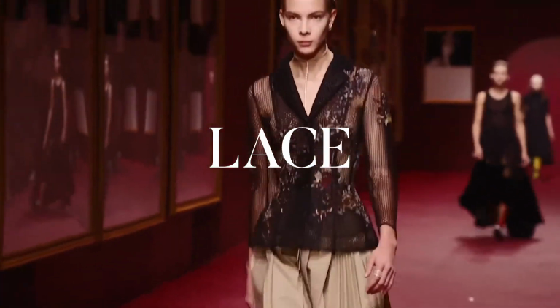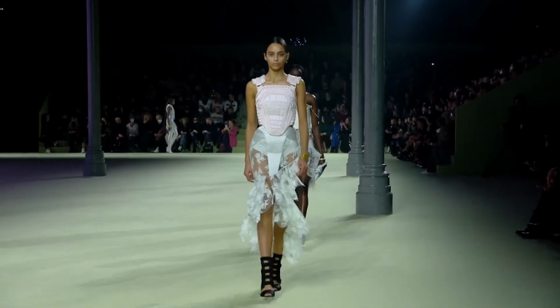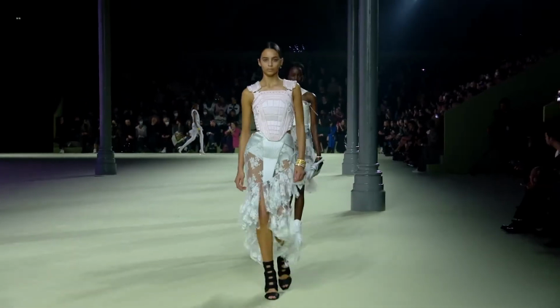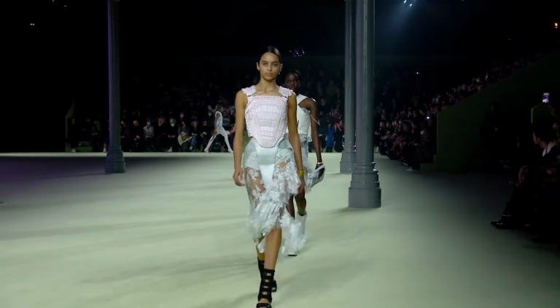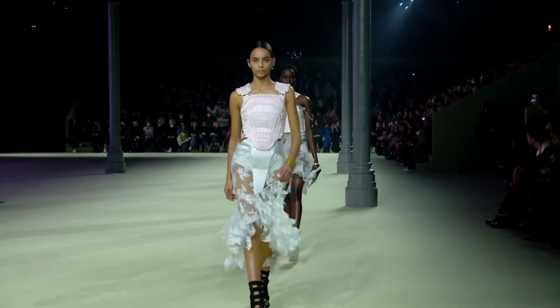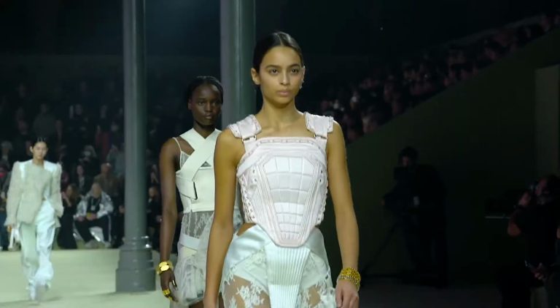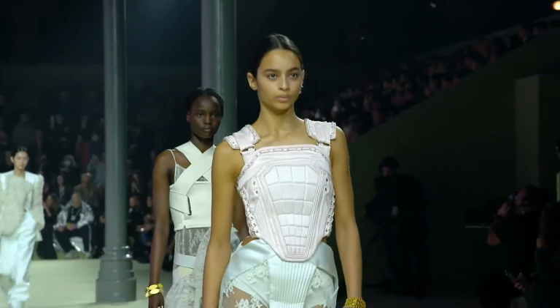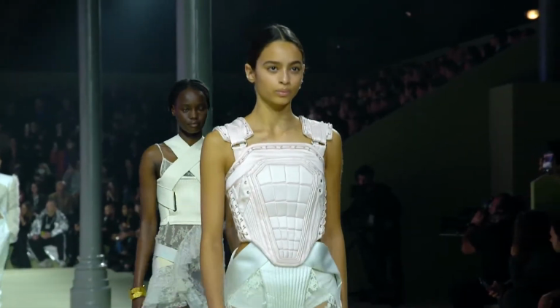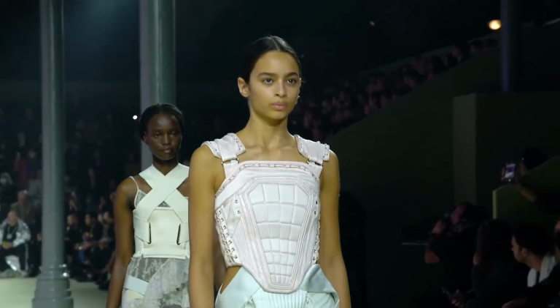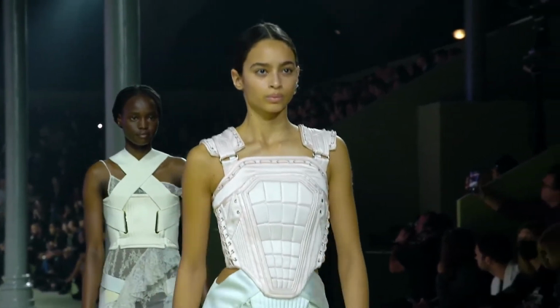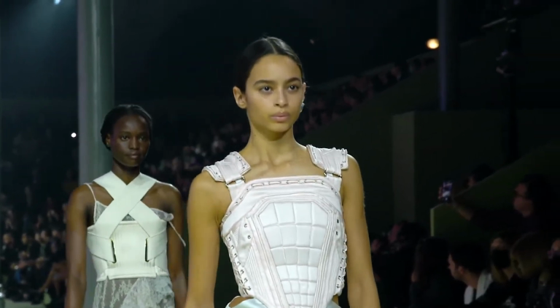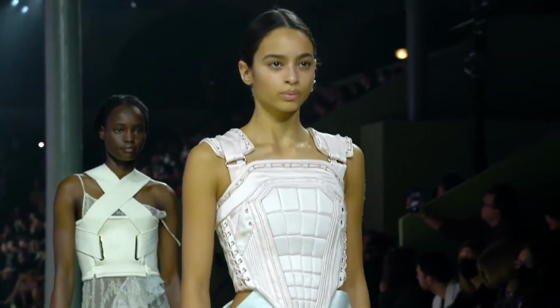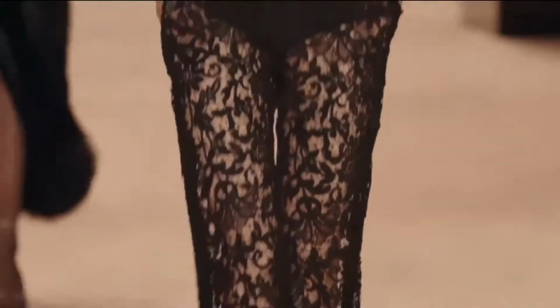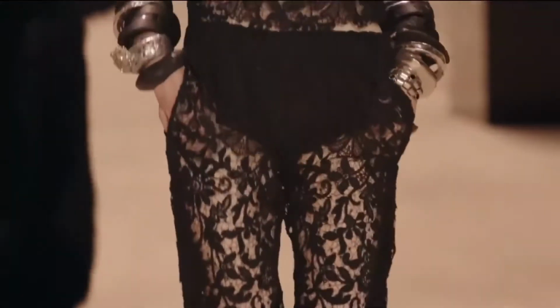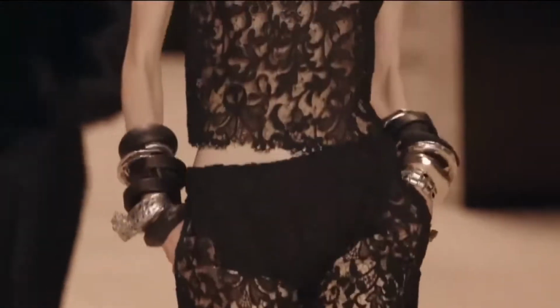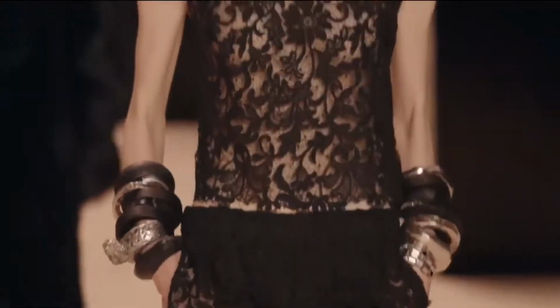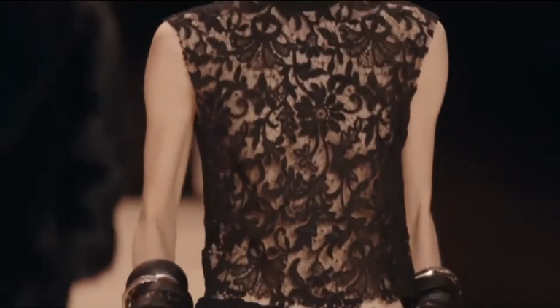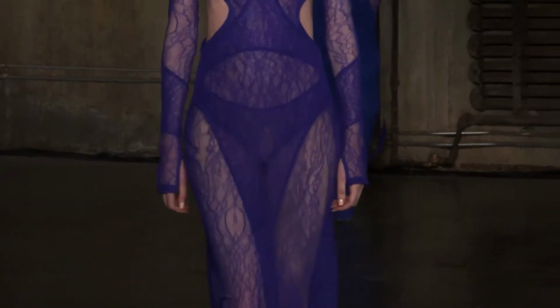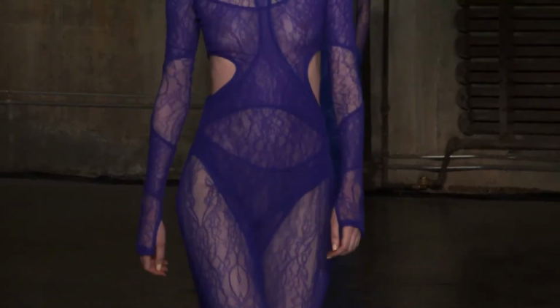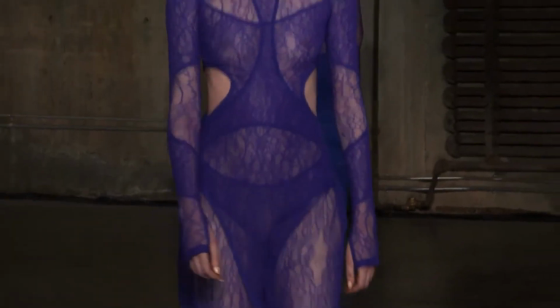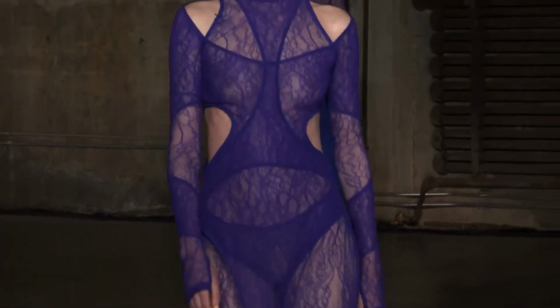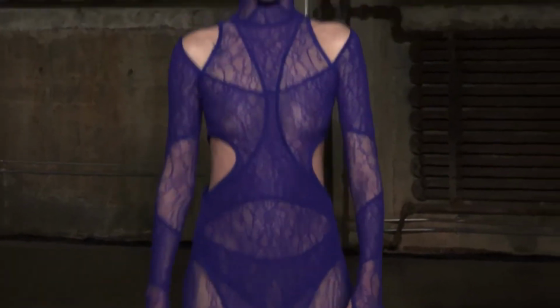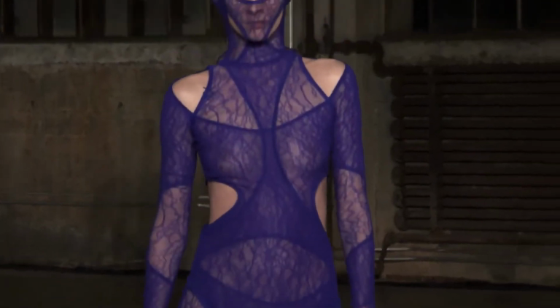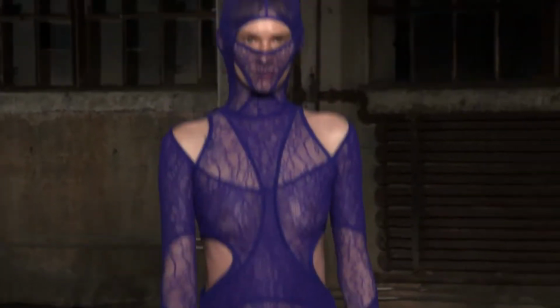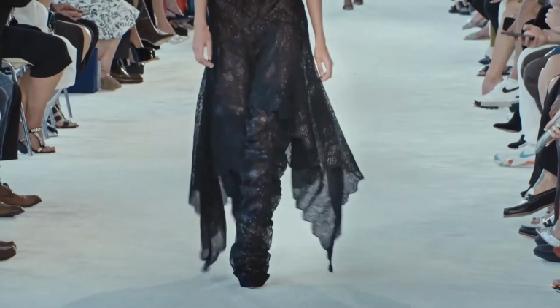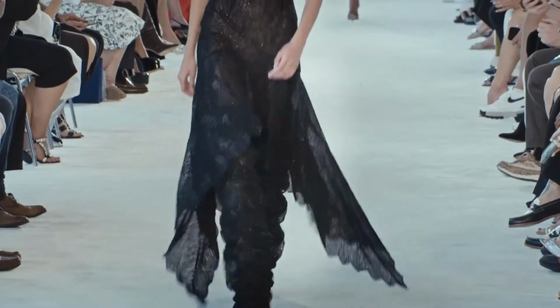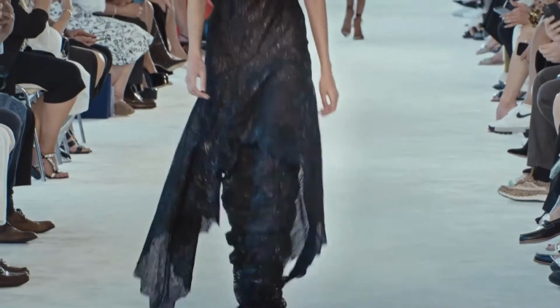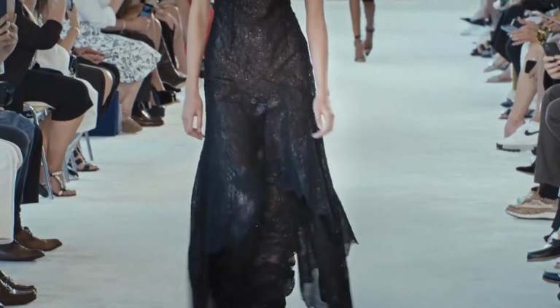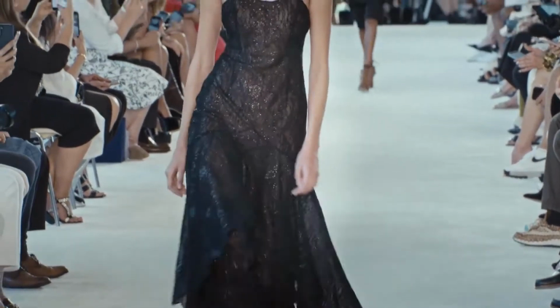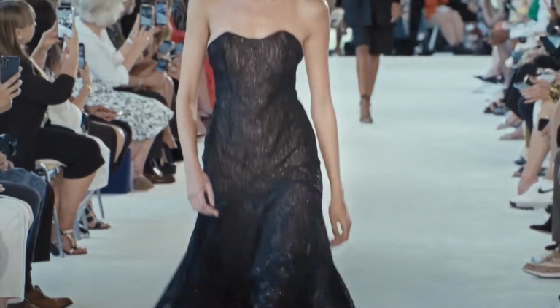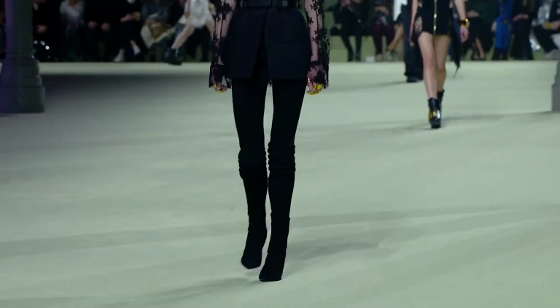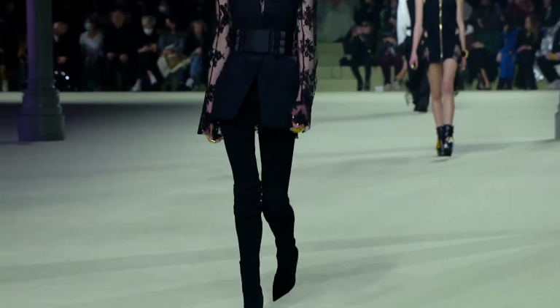Lace was given a modern interpretation on the runway, seen in sexy two pieces, avant-garde jumpsuits and exotic tops. This fabric was invoking a fun and flirty vibe this season.